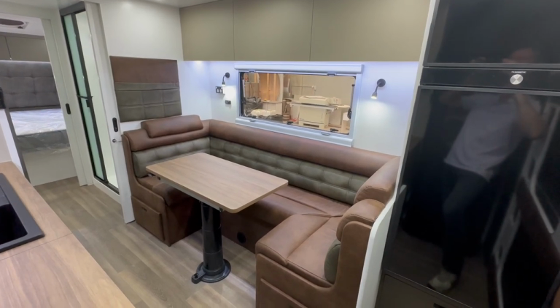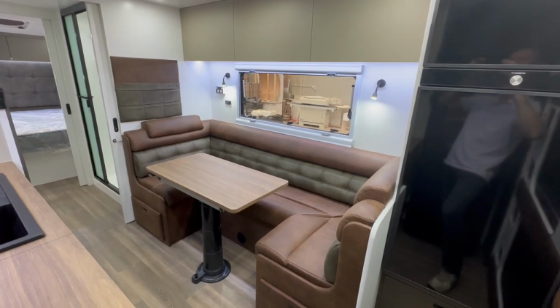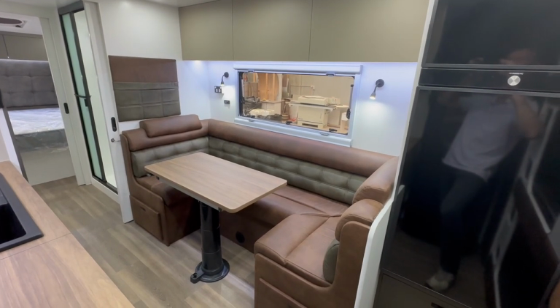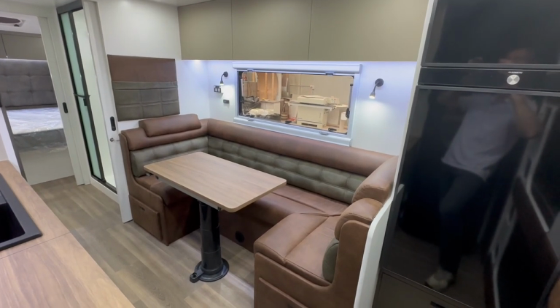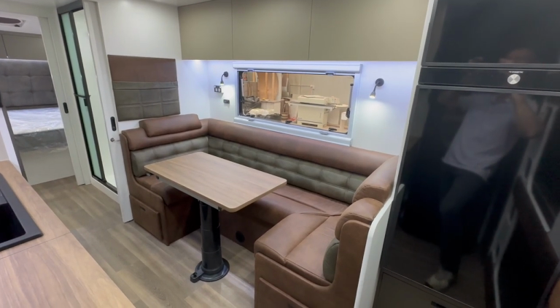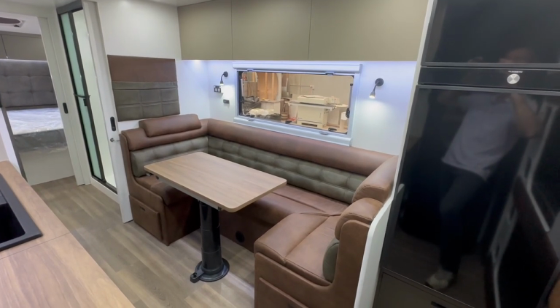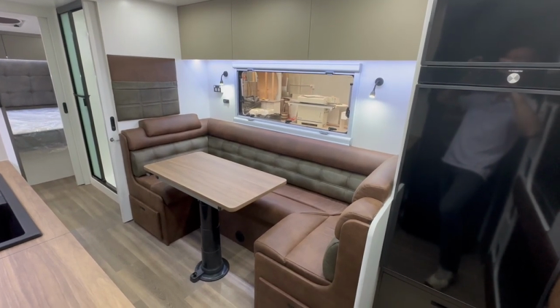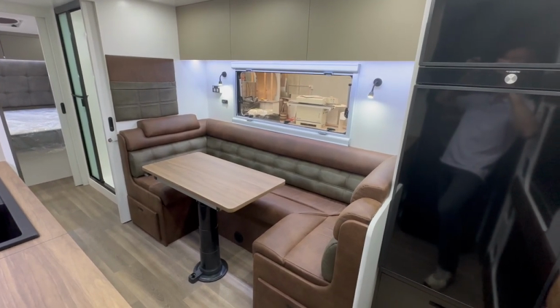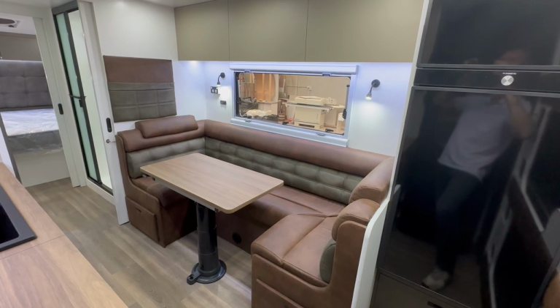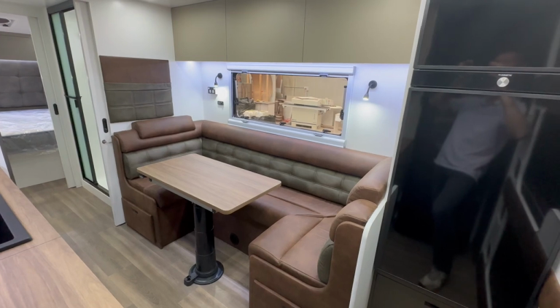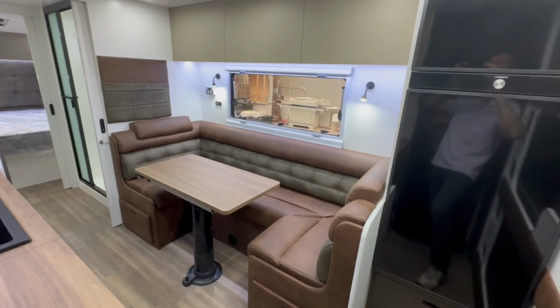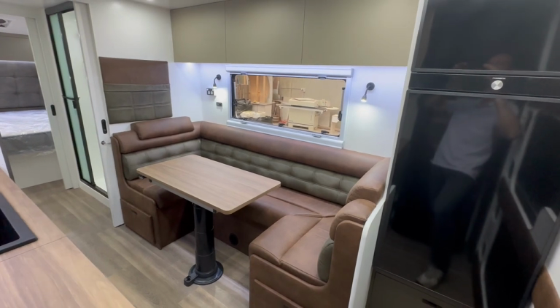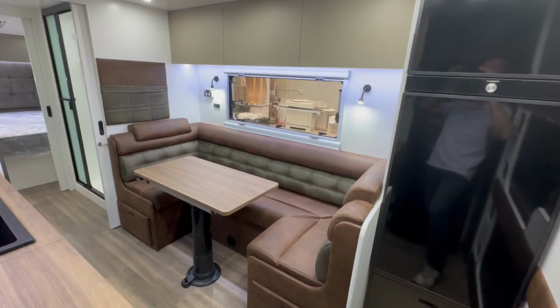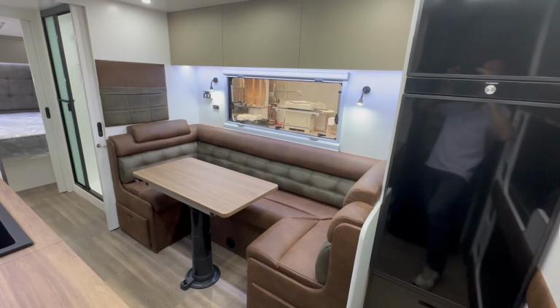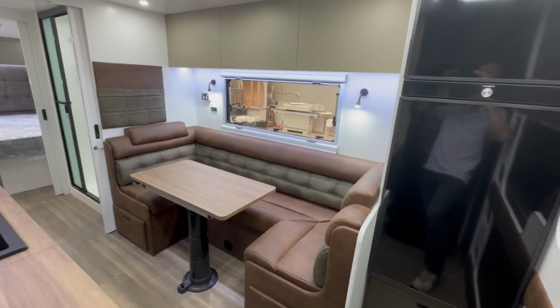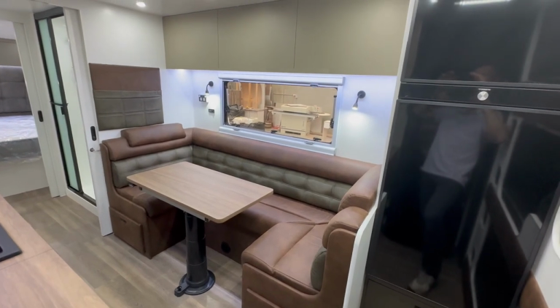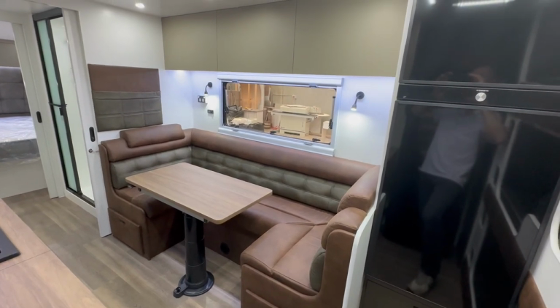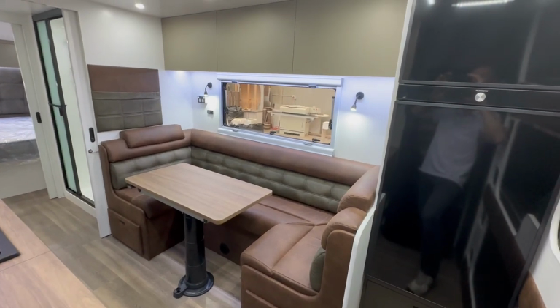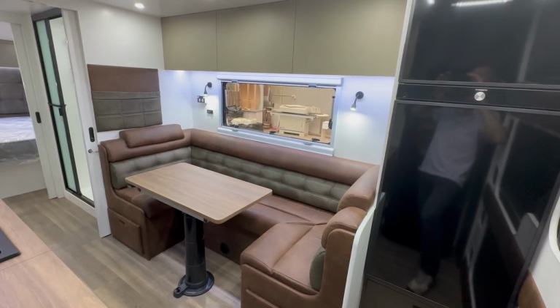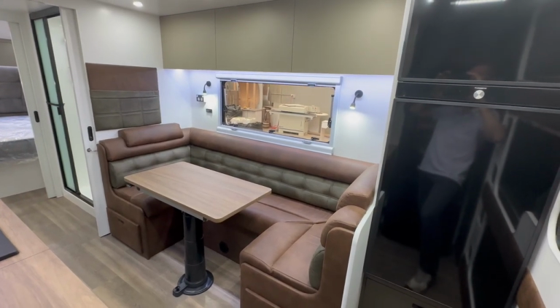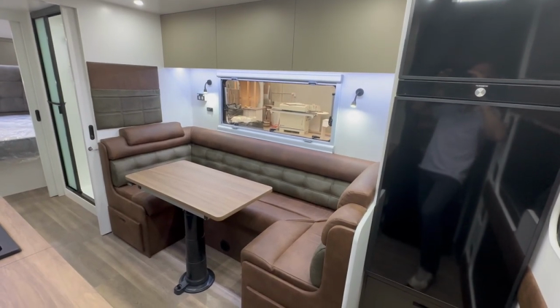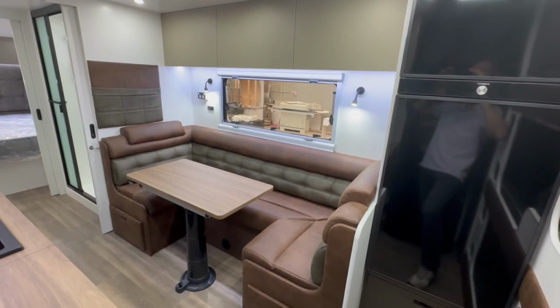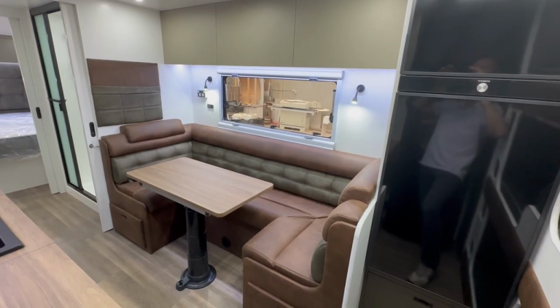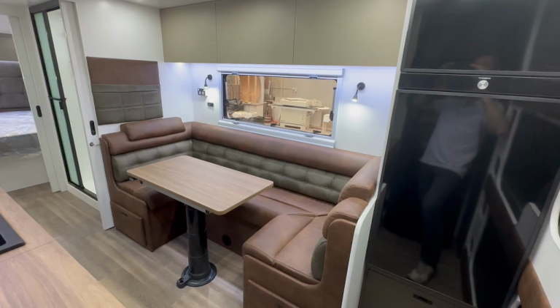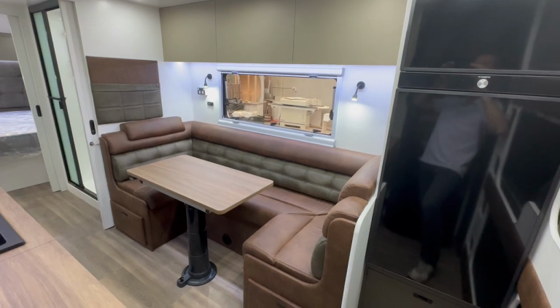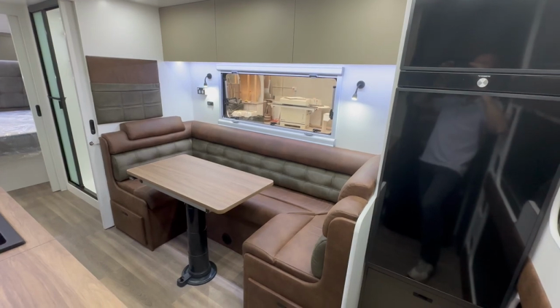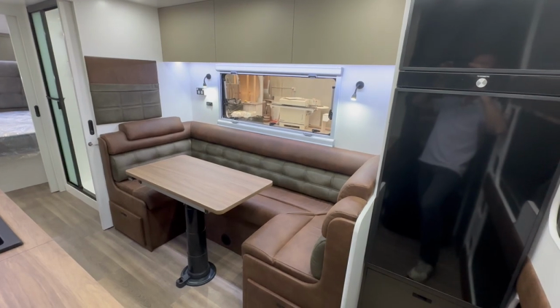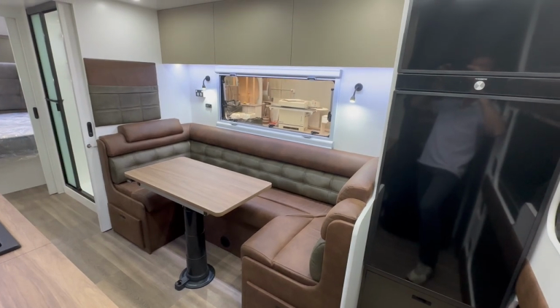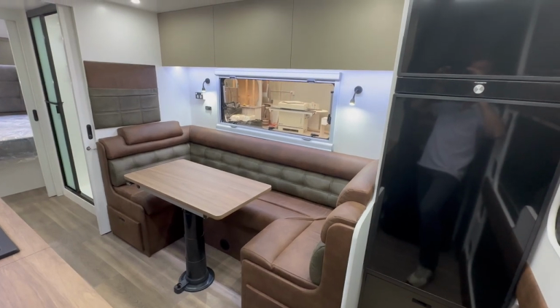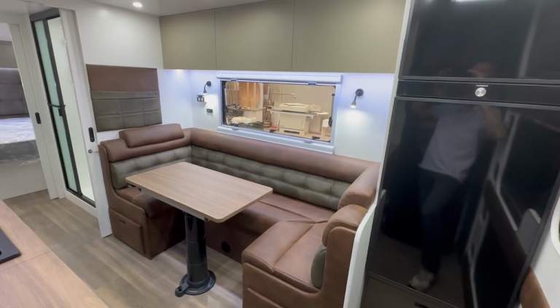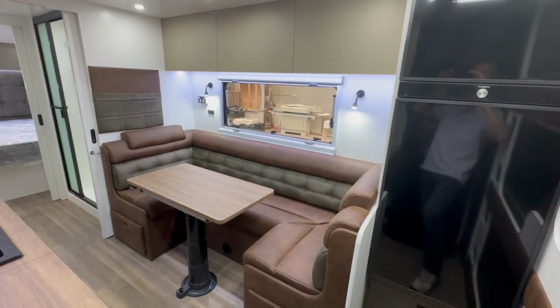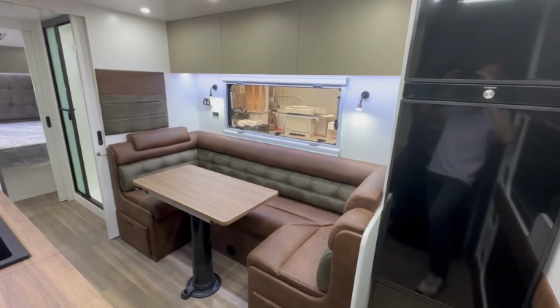What you're looking at now is the side club lounge in the main living area. There's plenty of storage space, both drawers underneath the lounge and overhead cupboards above.